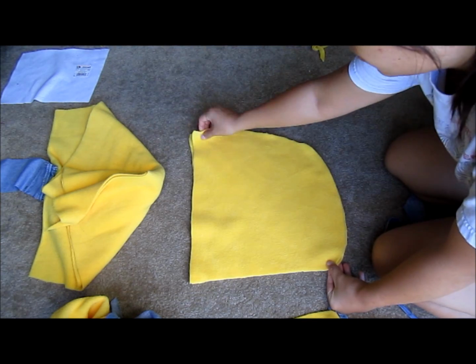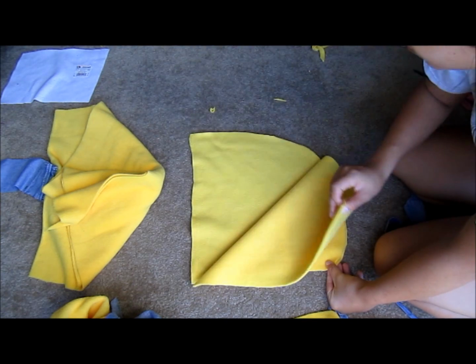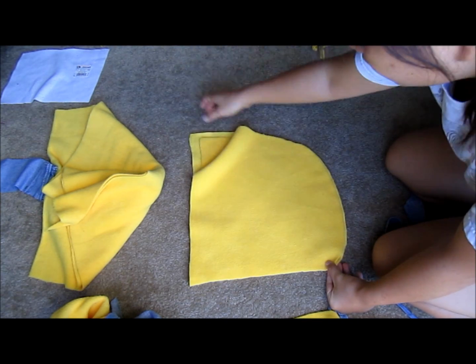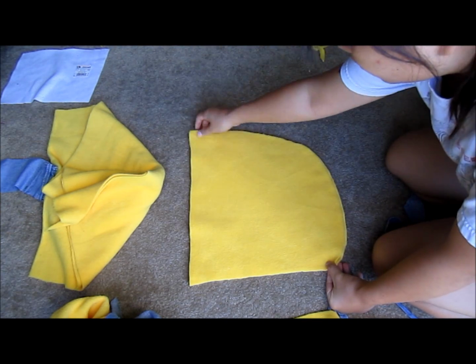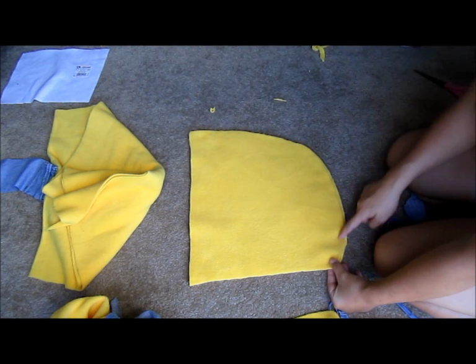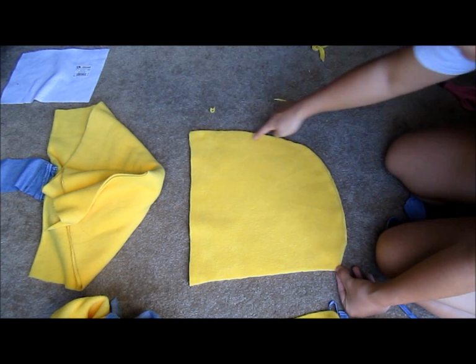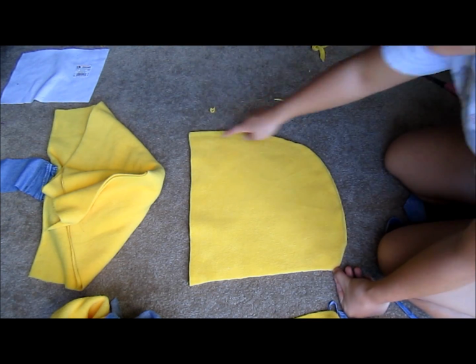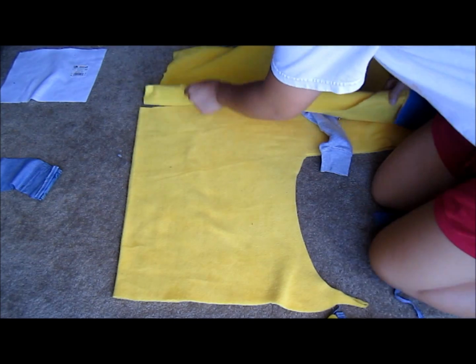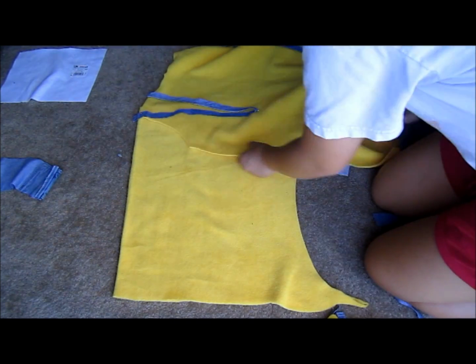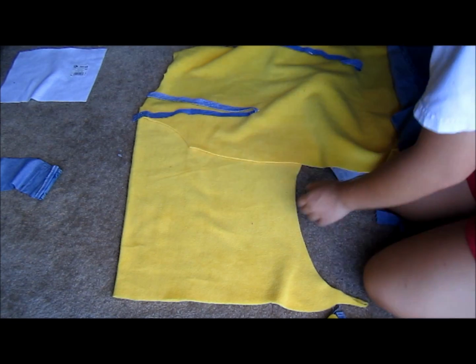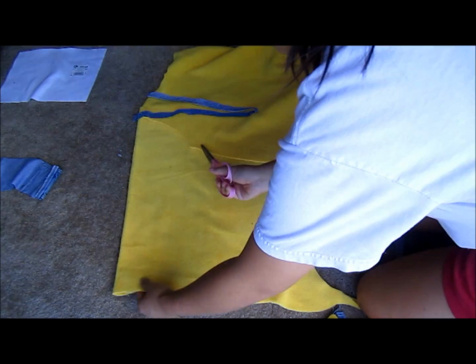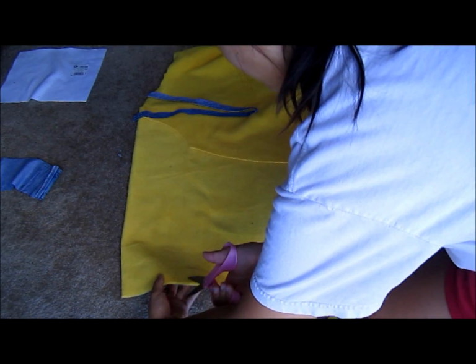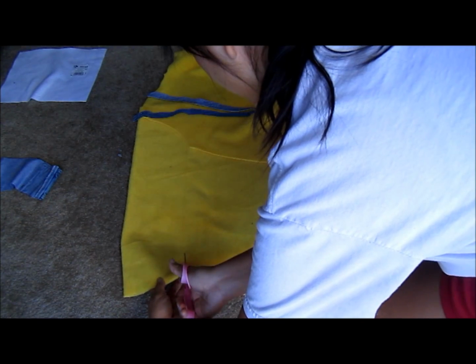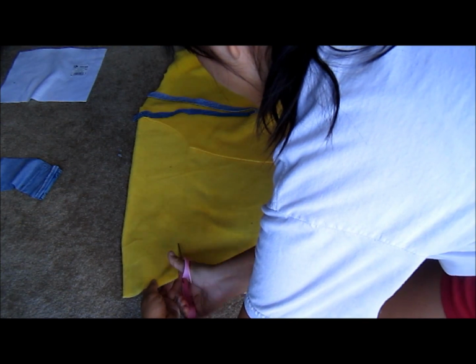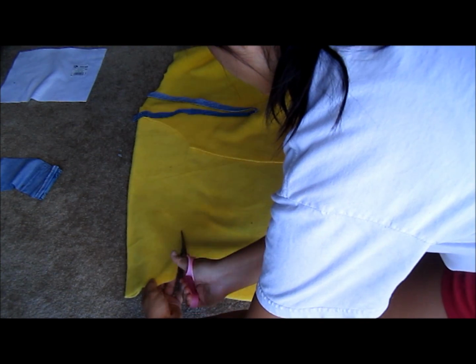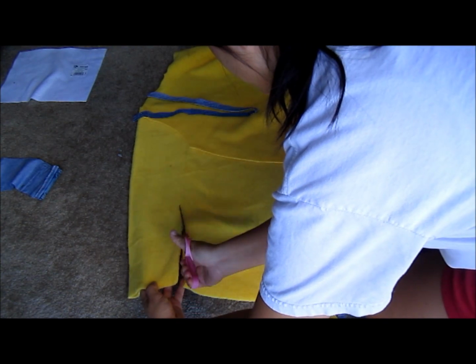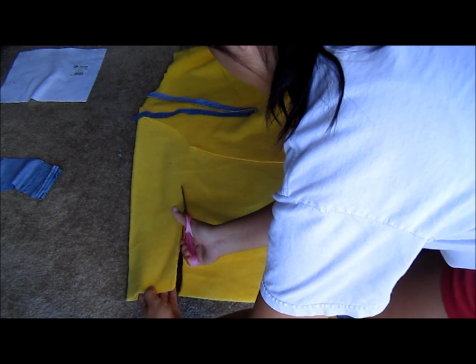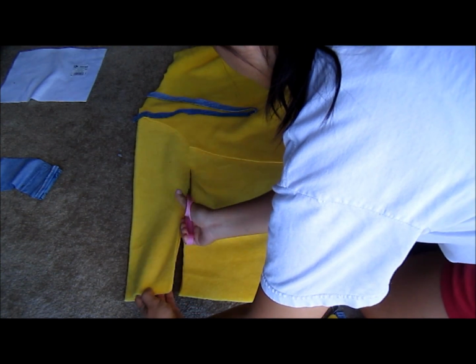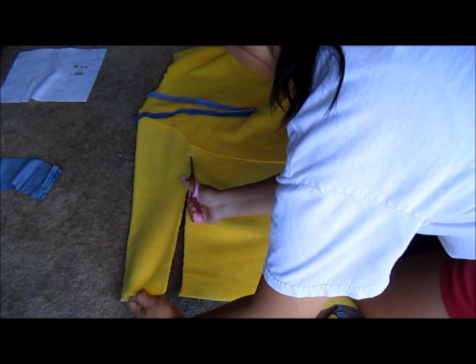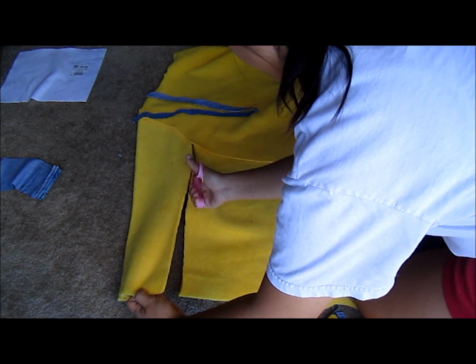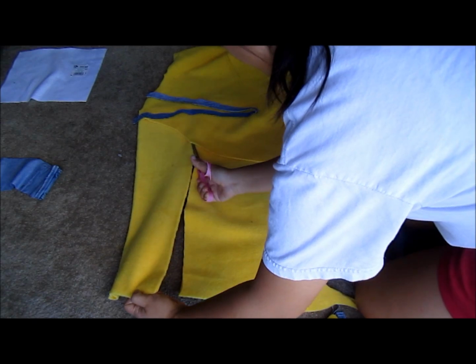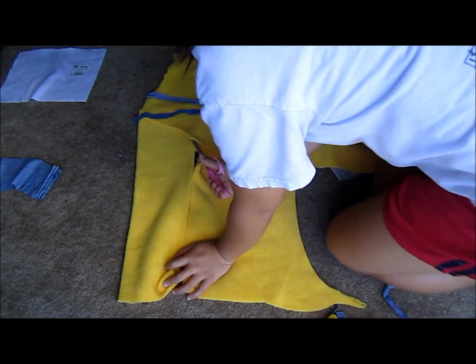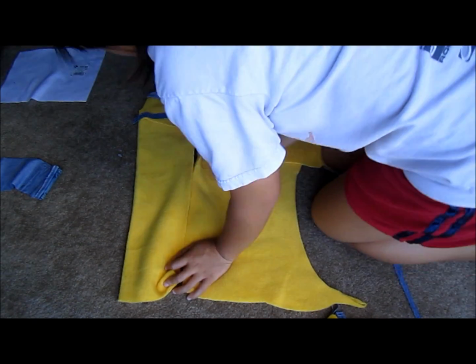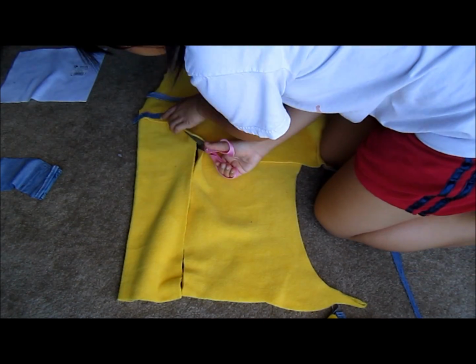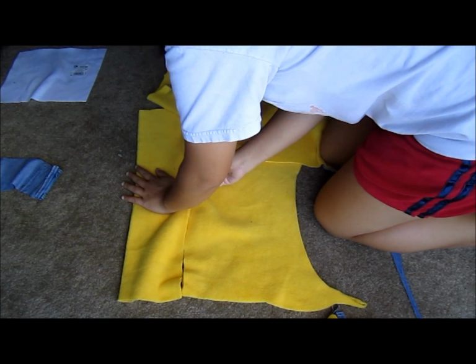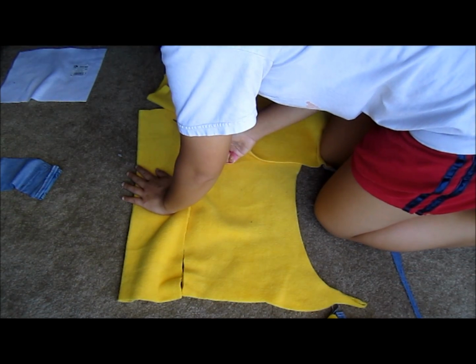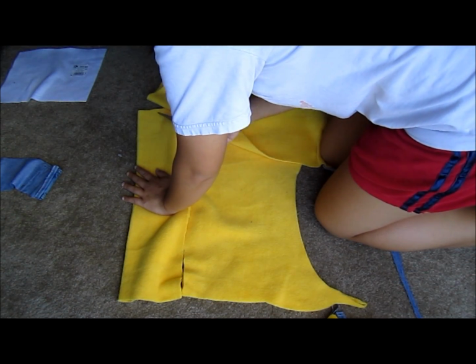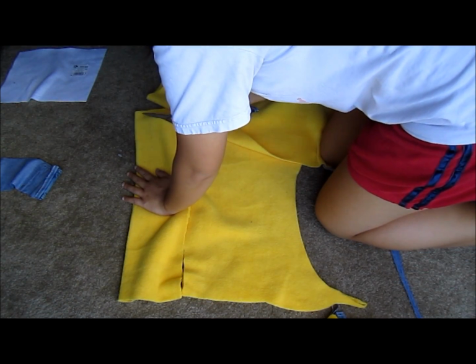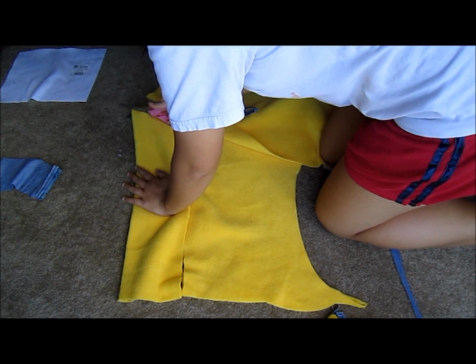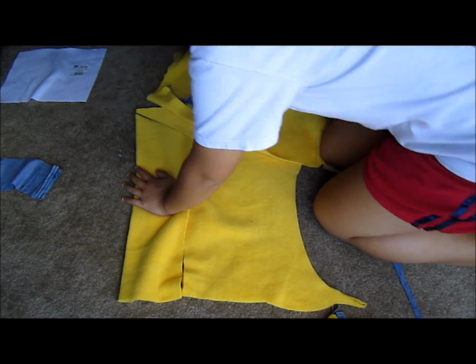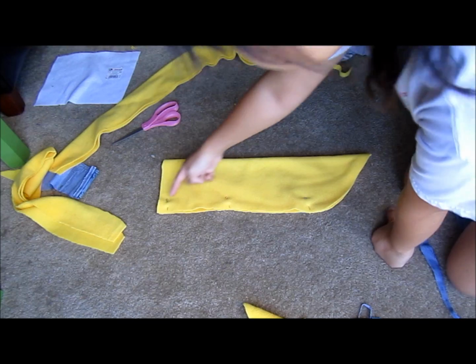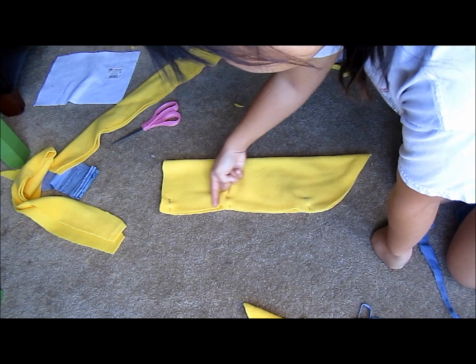I folded it right sides together and sewed along the curve. I cut out two sleeves using the front and back pieces of the hoodie to guide me as I cut along the curve. Then I folded it right sides together and sewed along the bottom seam.